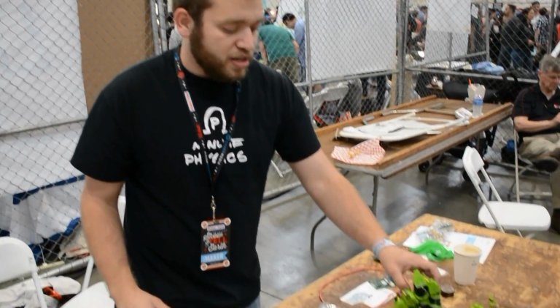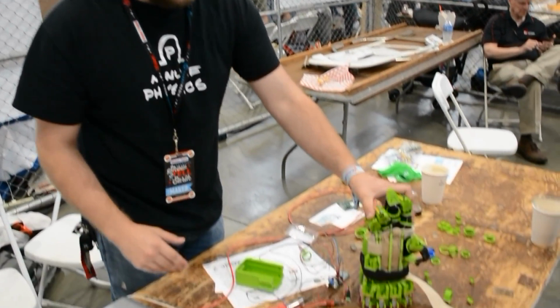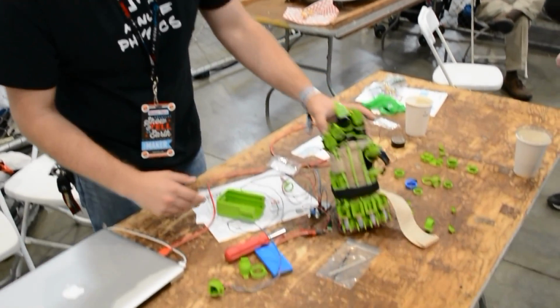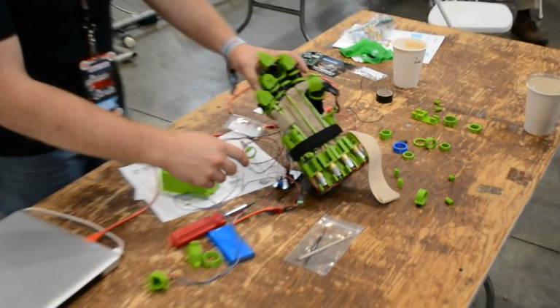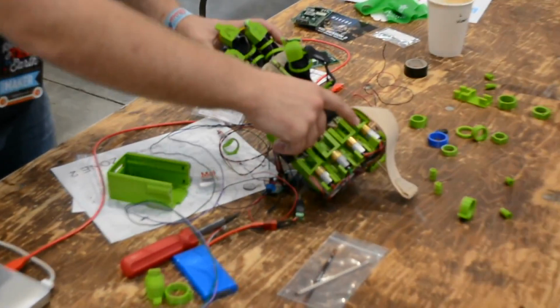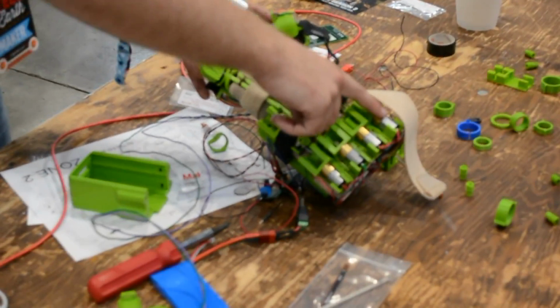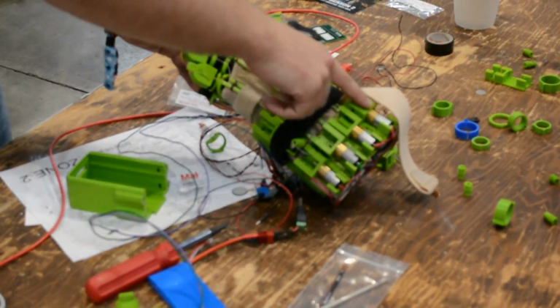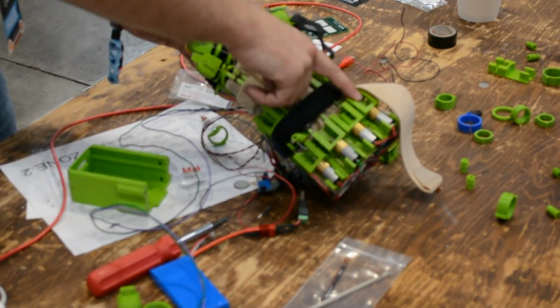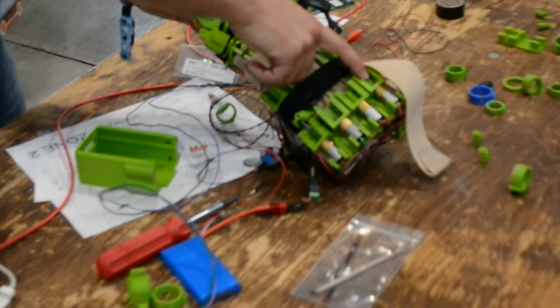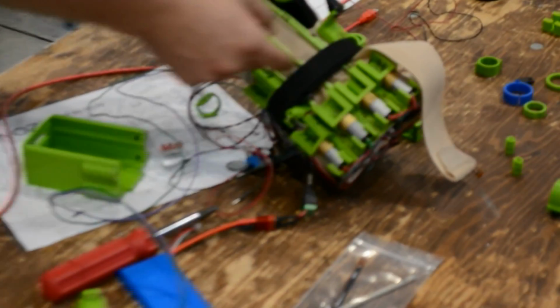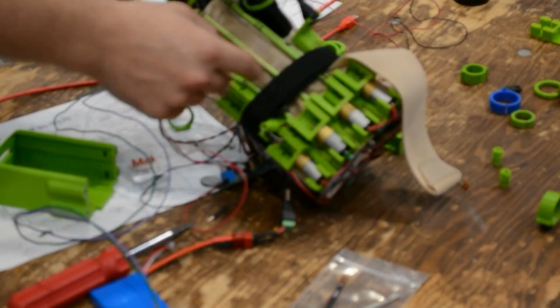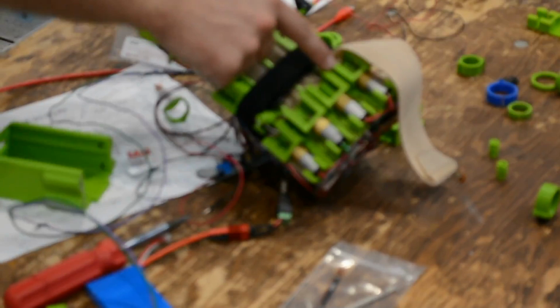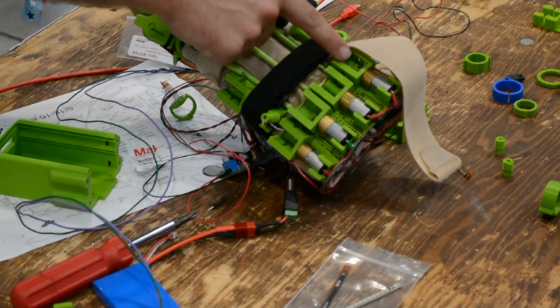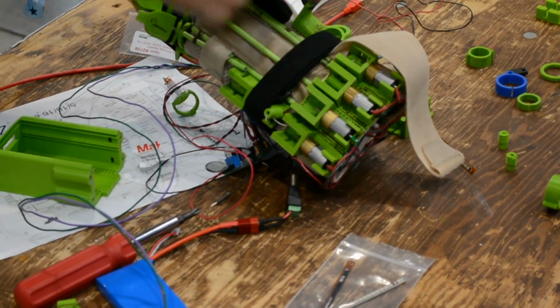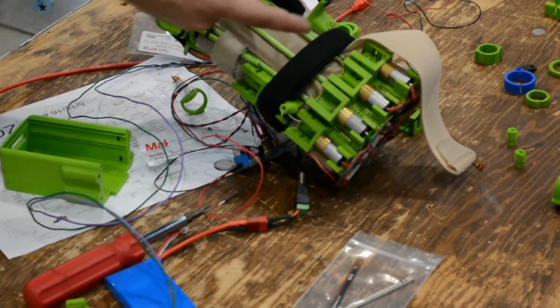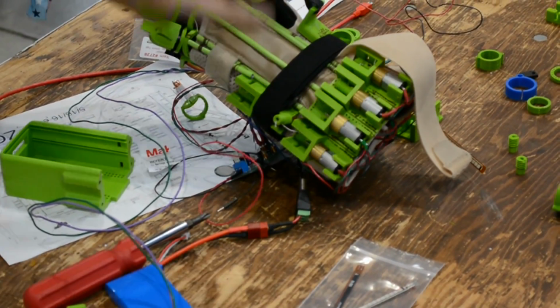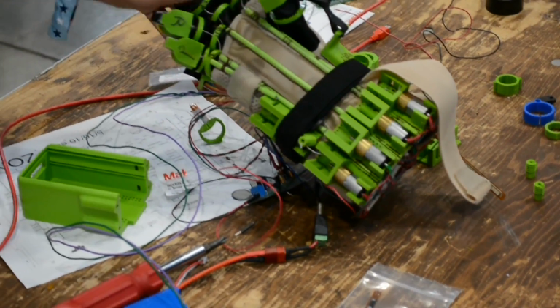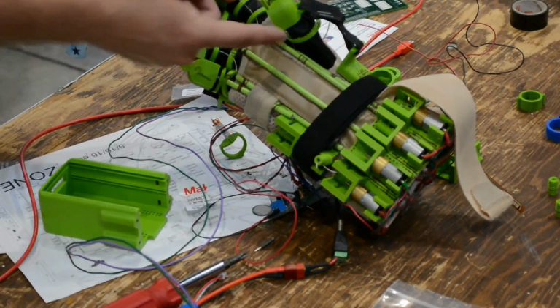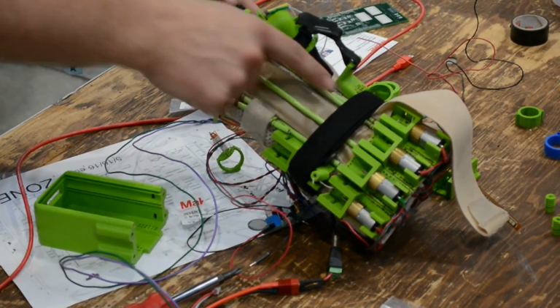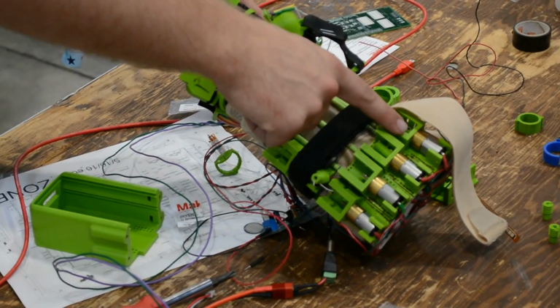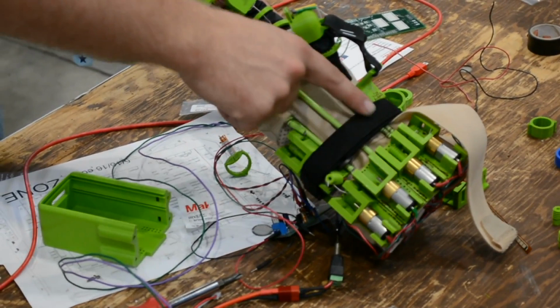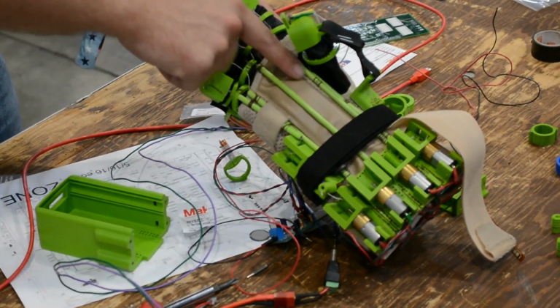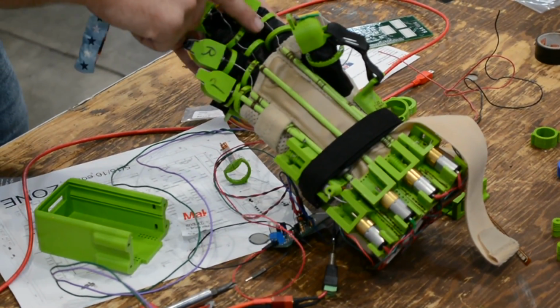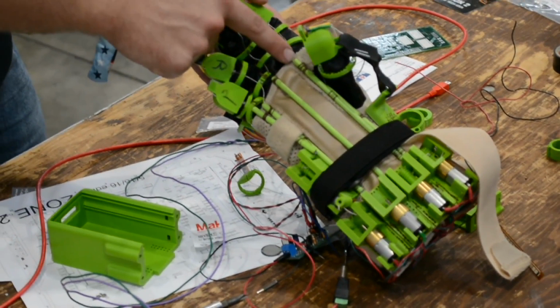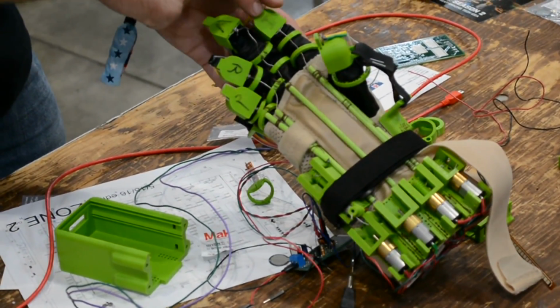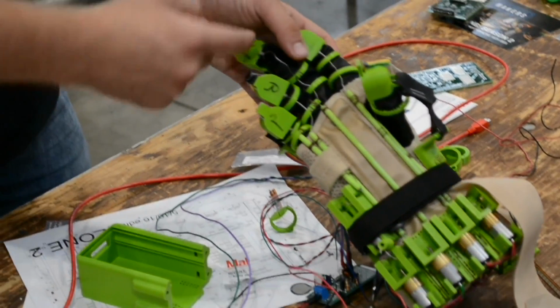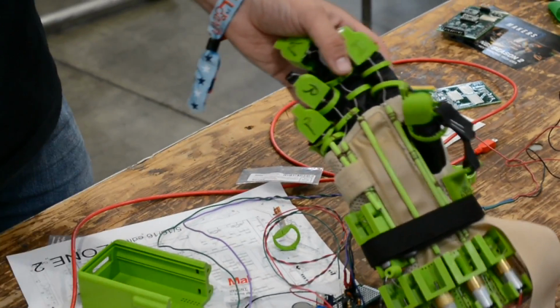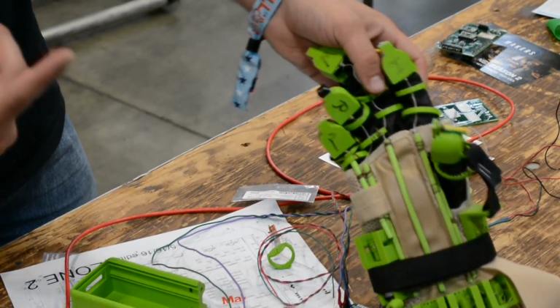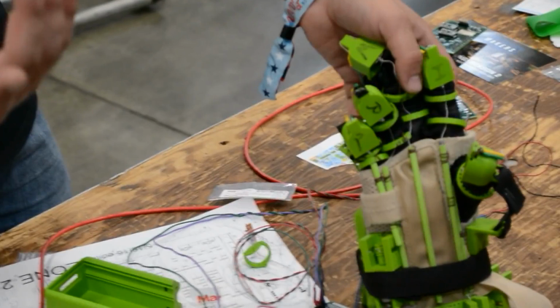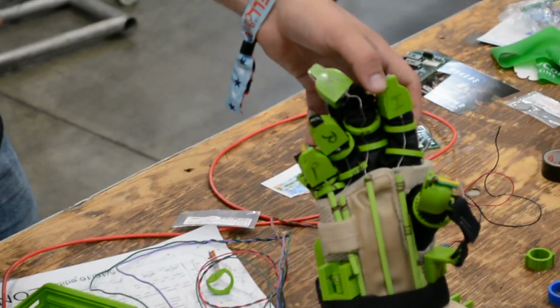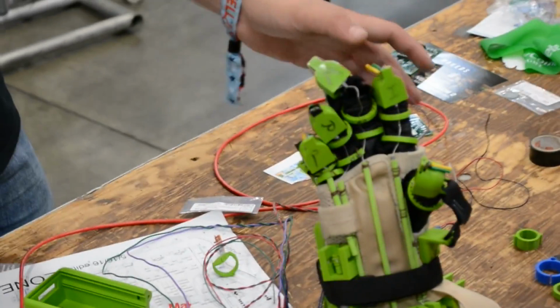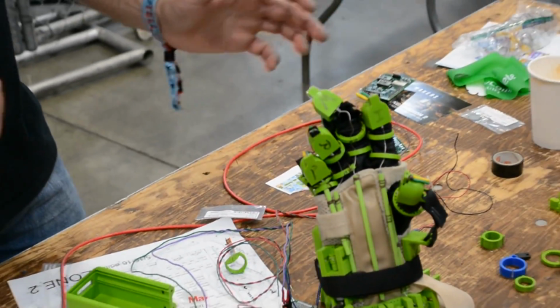What we do is we start actuating these motors down here that have a steel cable that wraps around the spool. The steel cable runs up the wrist through the finger and as it wraps up it curls the finger for you.